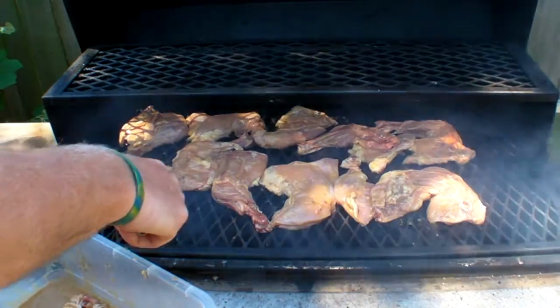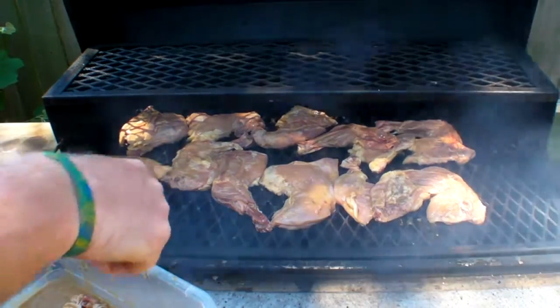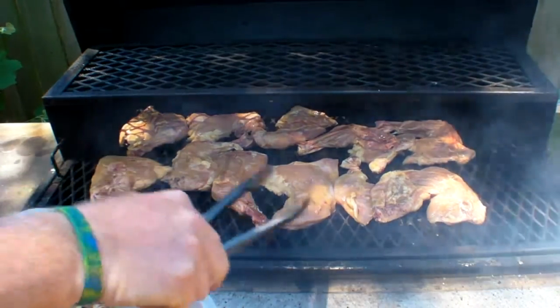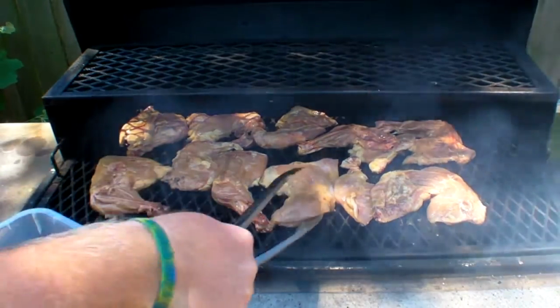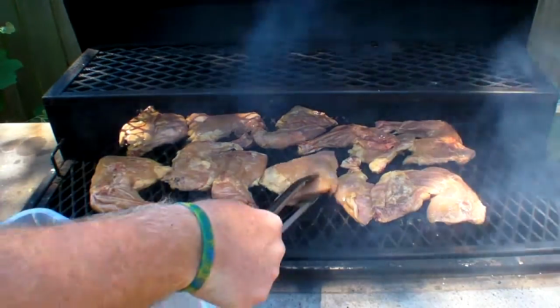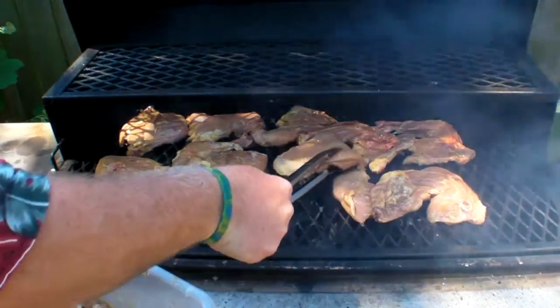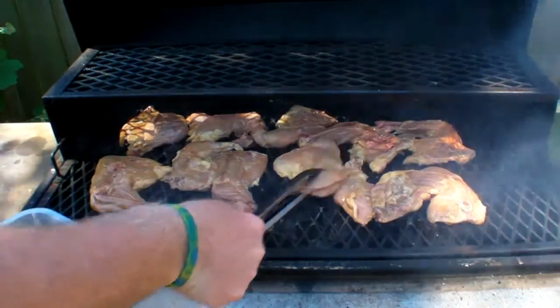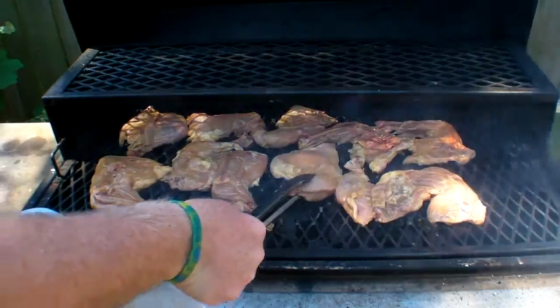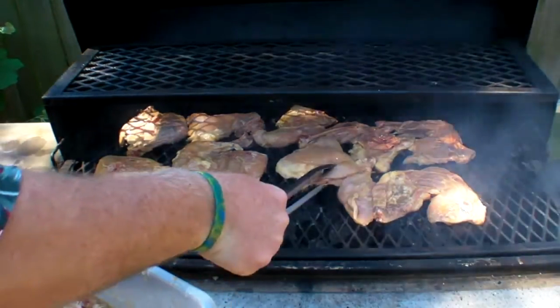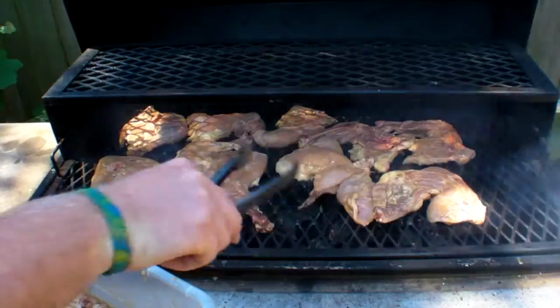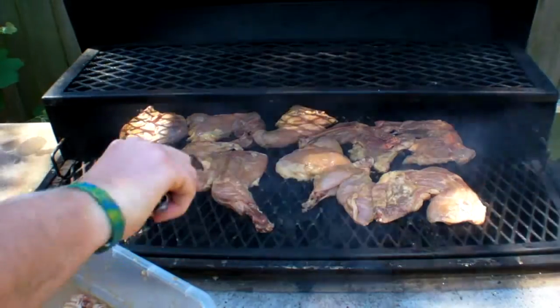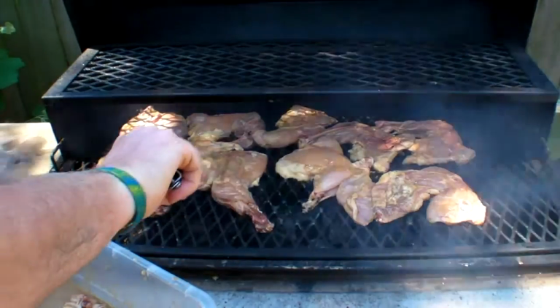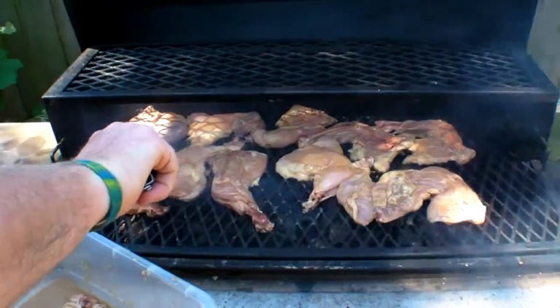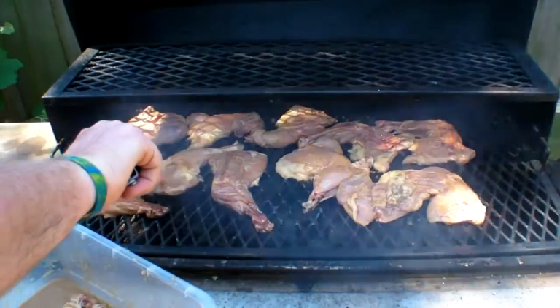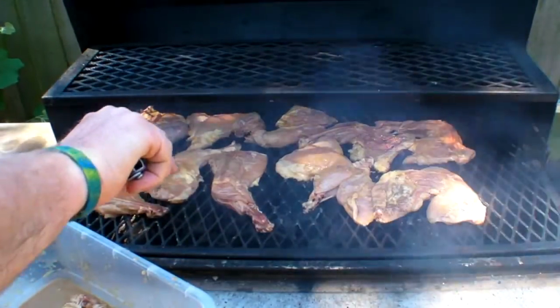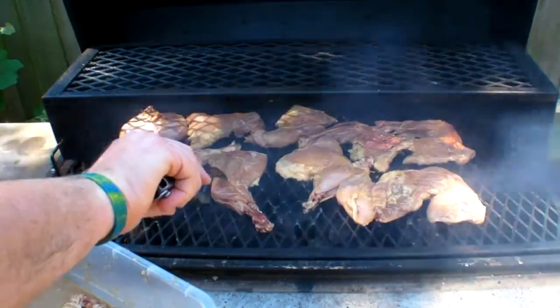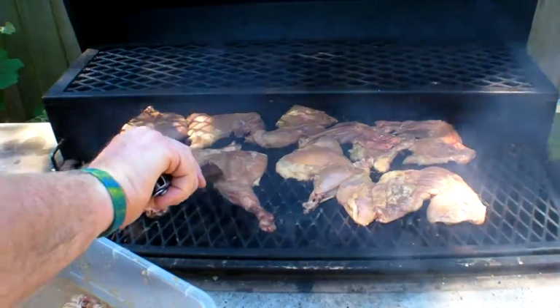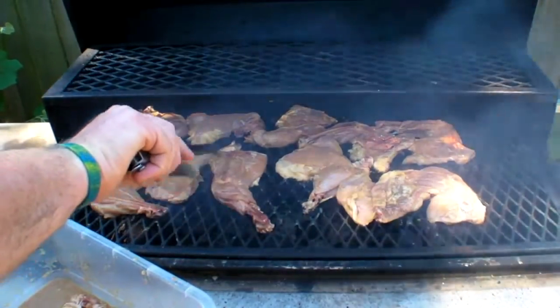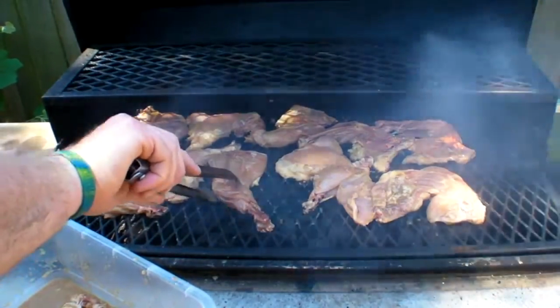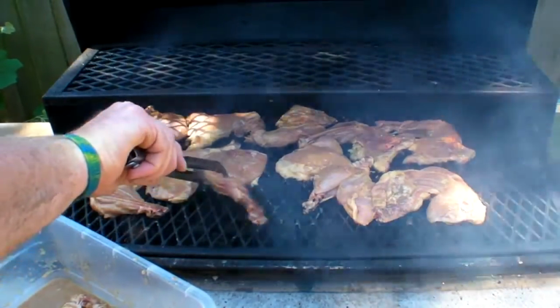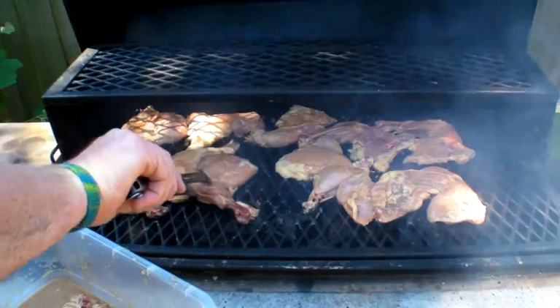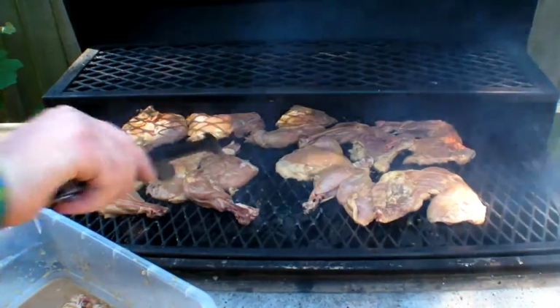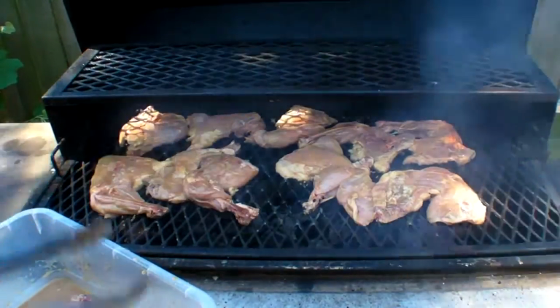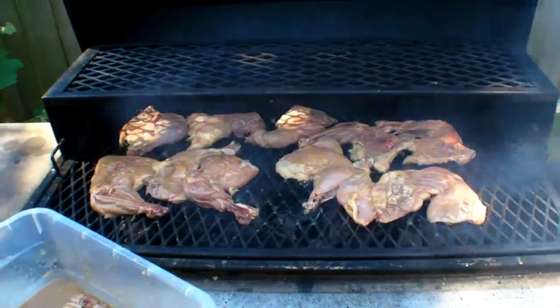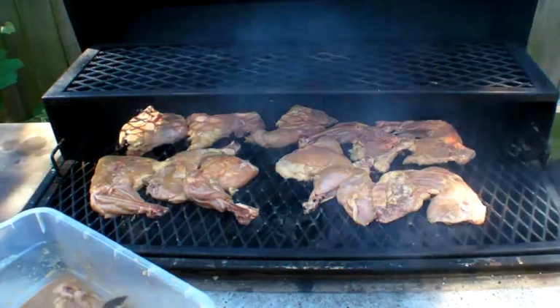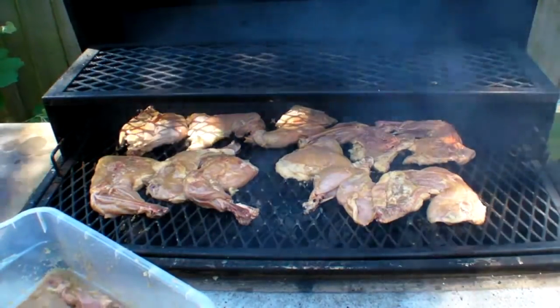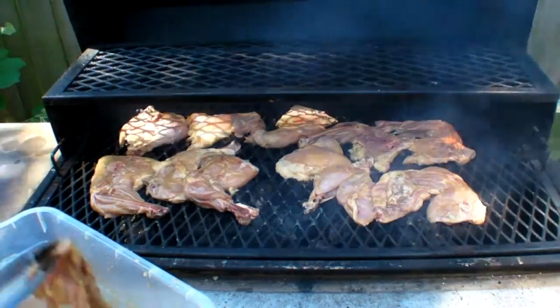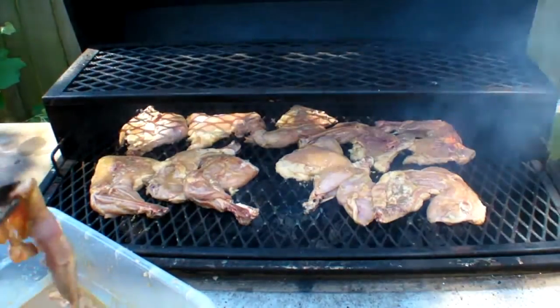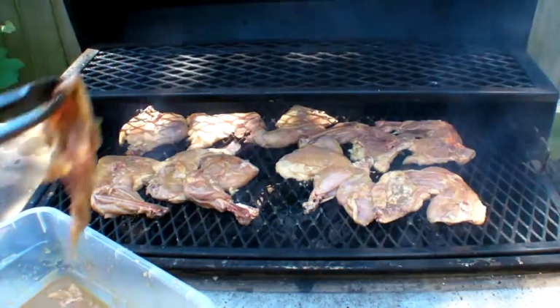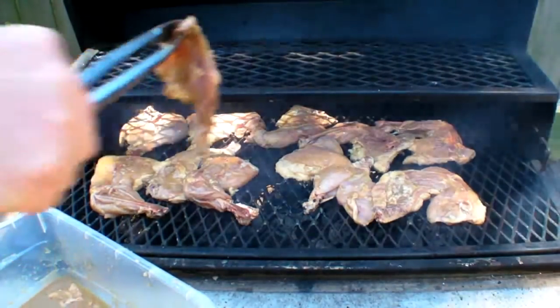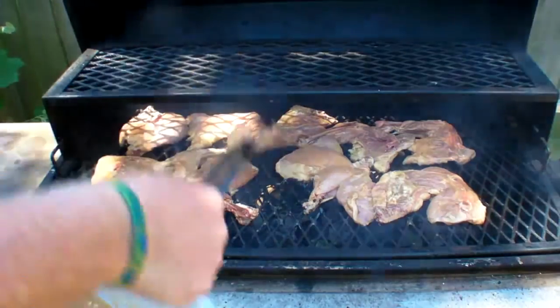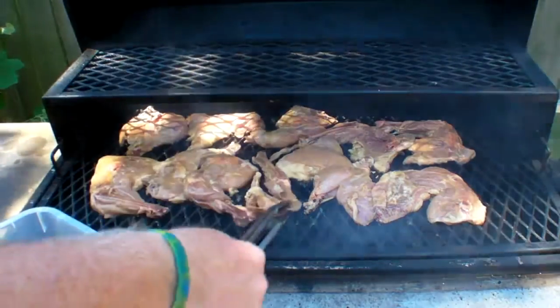There we go. Make room for one more right there. This little piece right there goes right there.